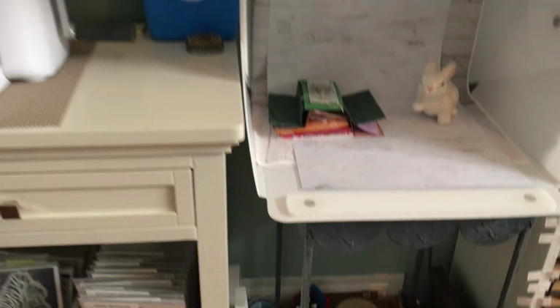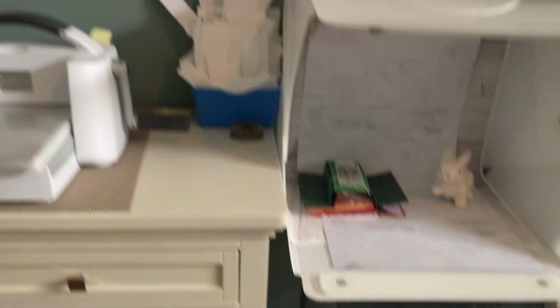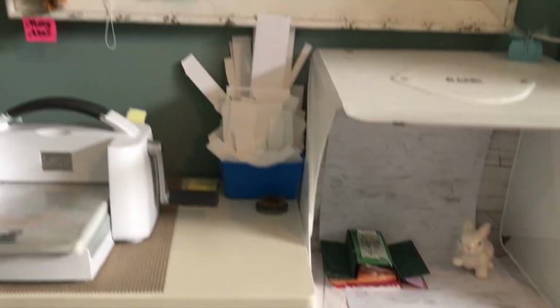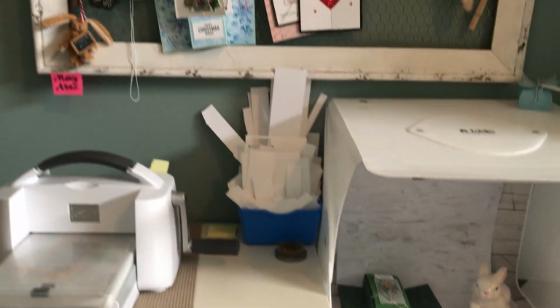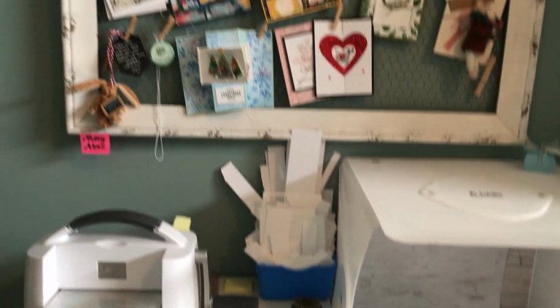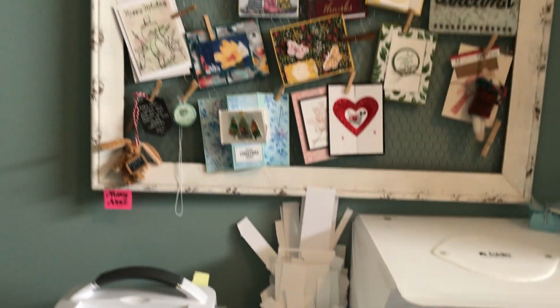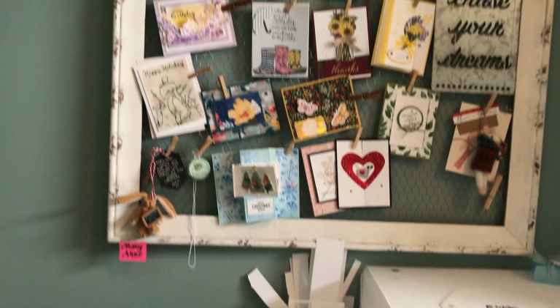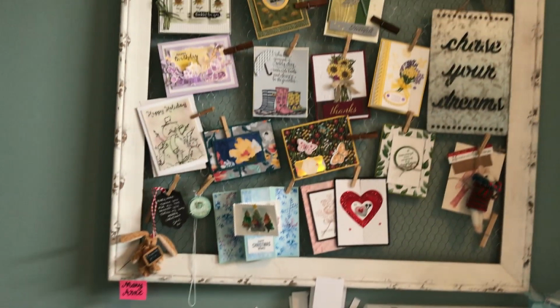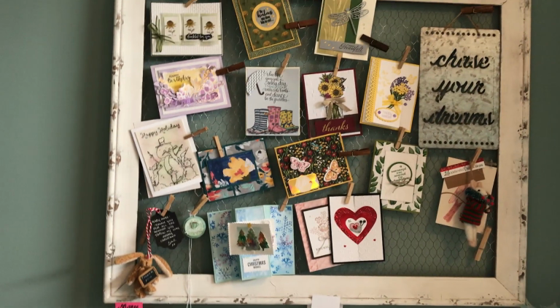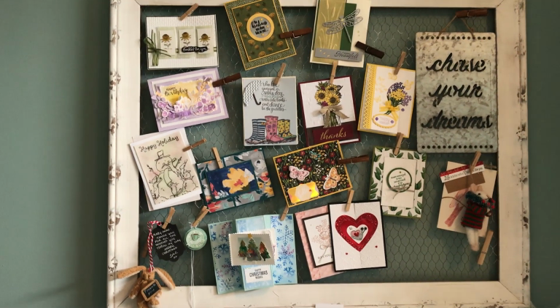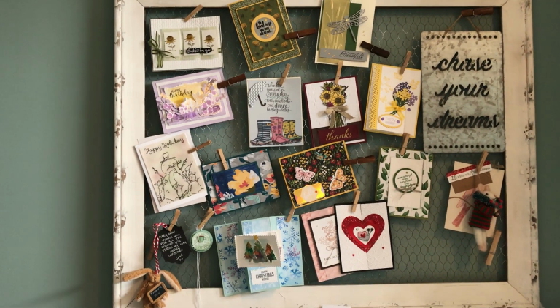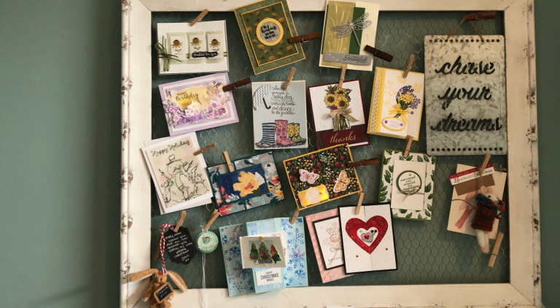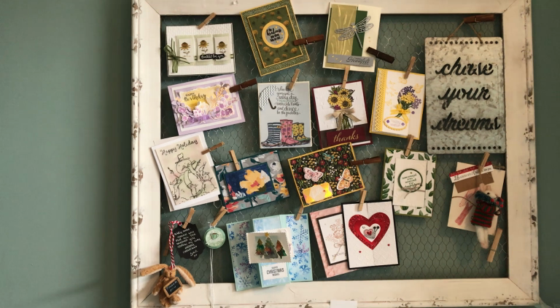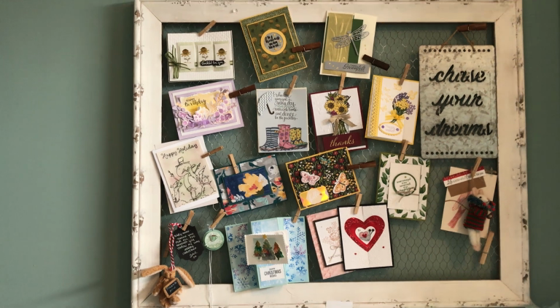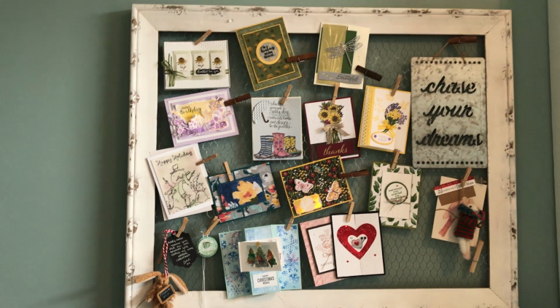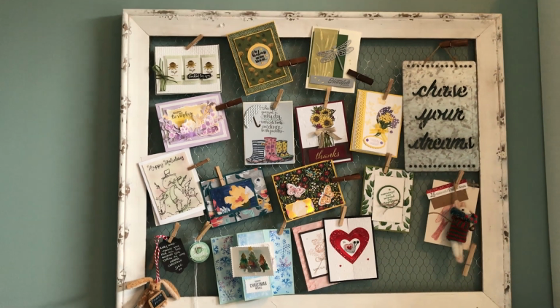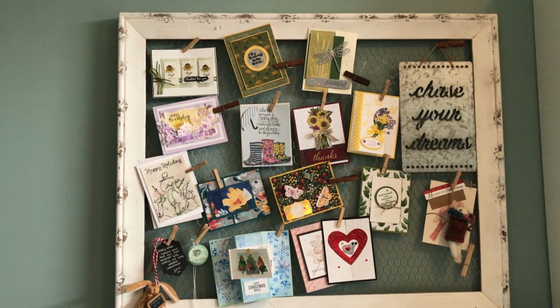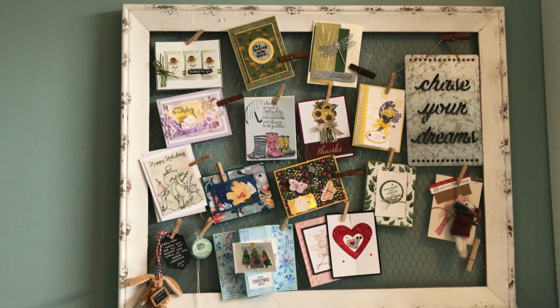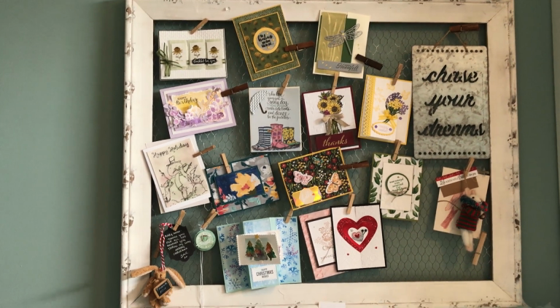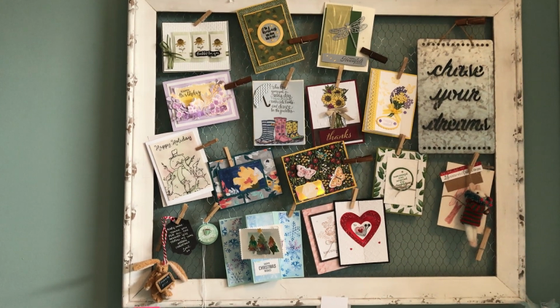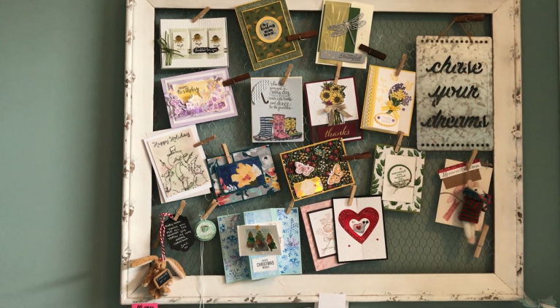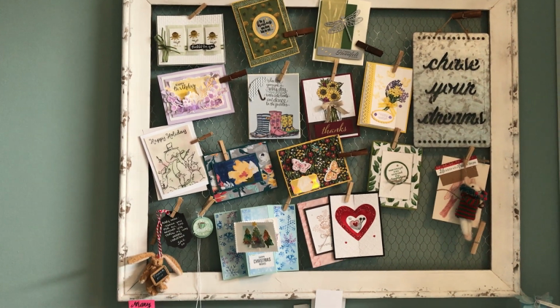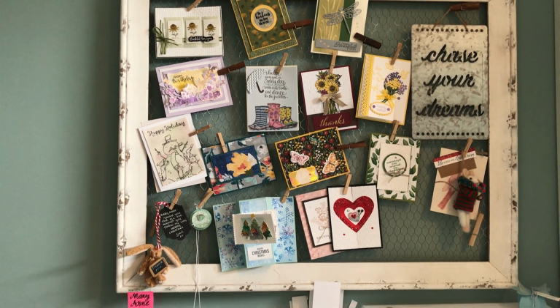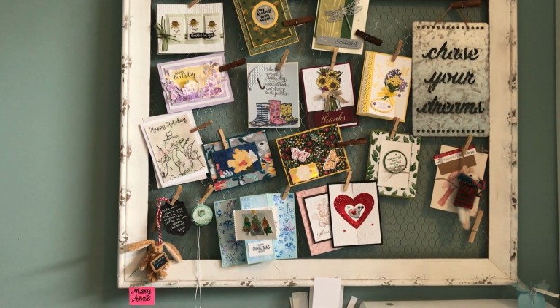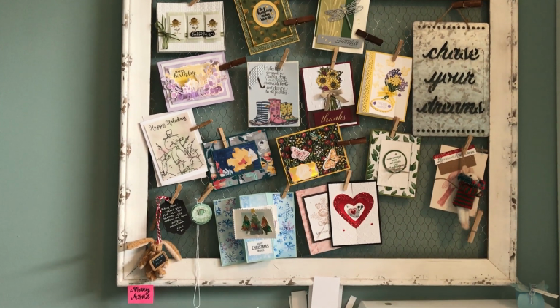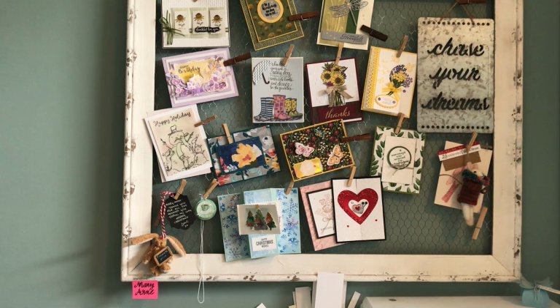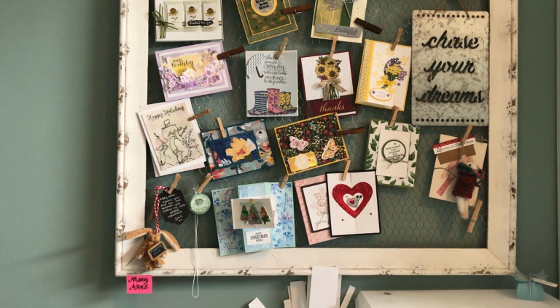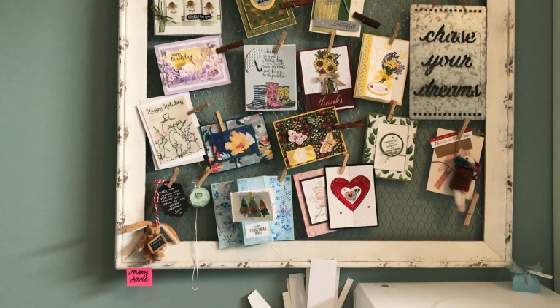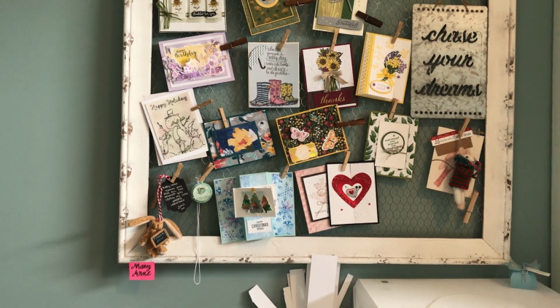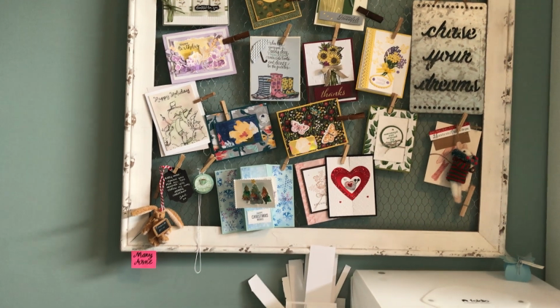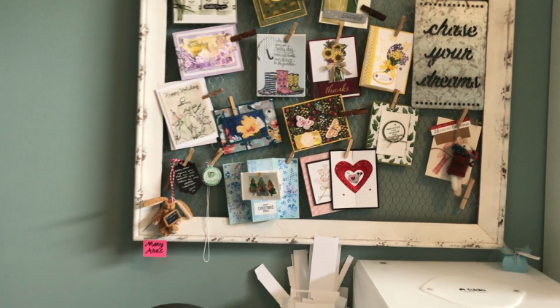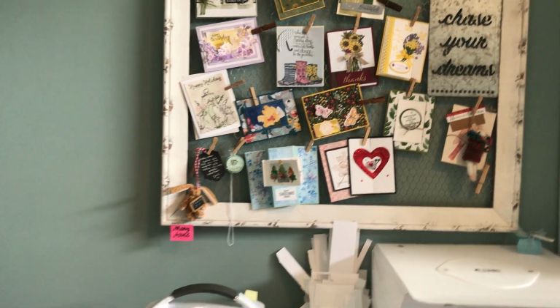Above this I have a beautiful chicken wire frame that displays cards I've received from people. I'll take some of those down now and swap them out when I get new ones.